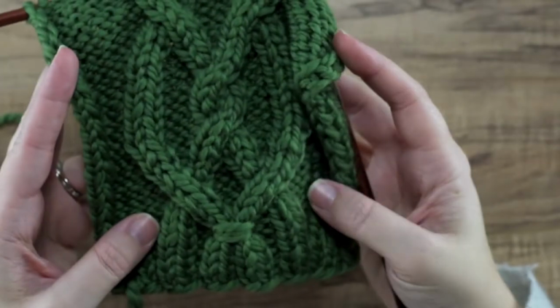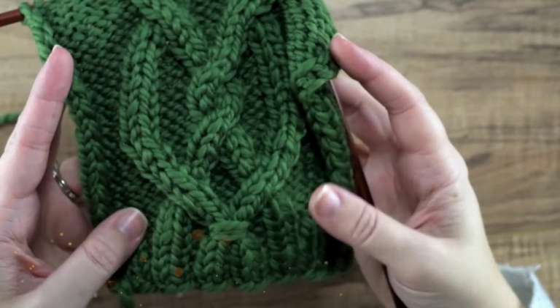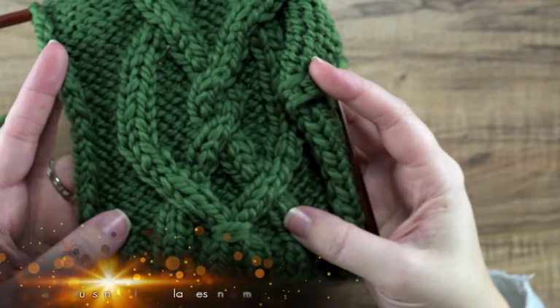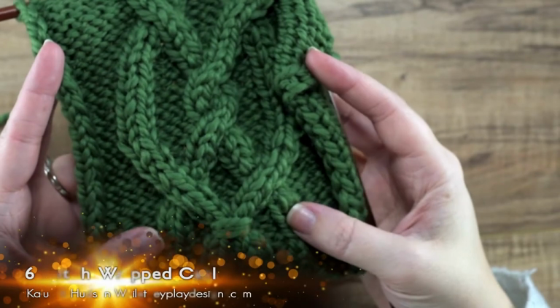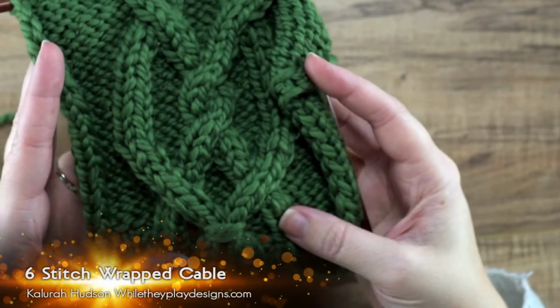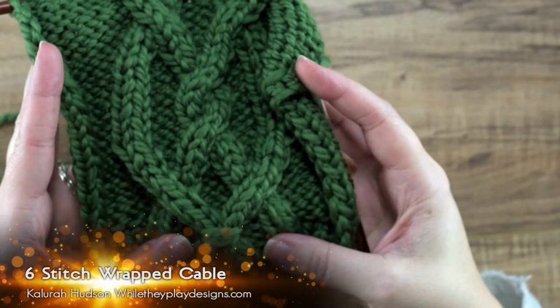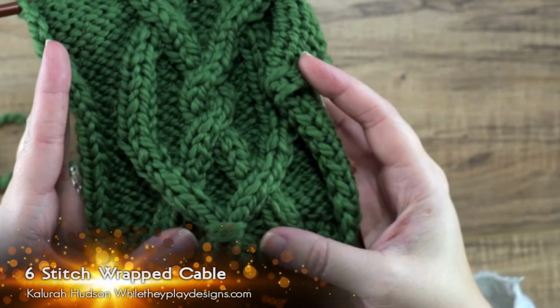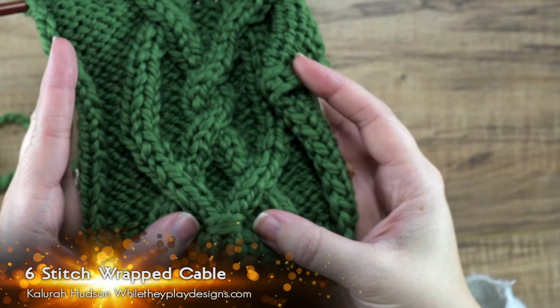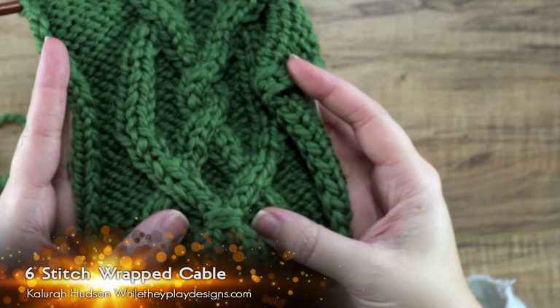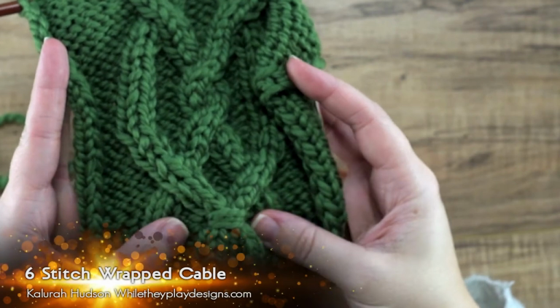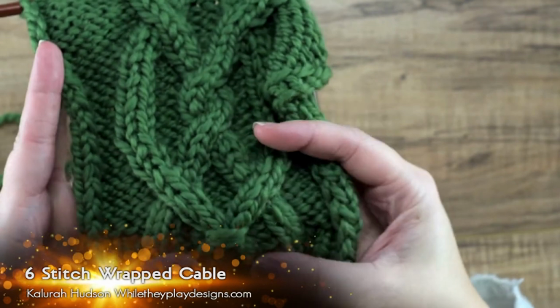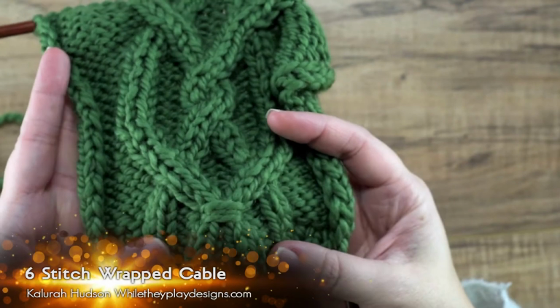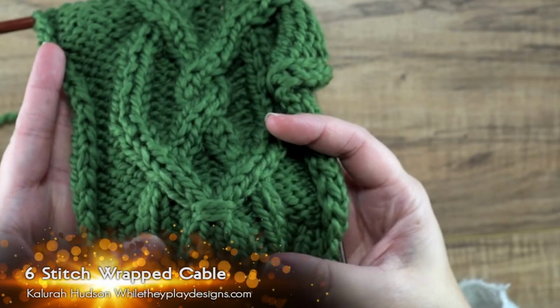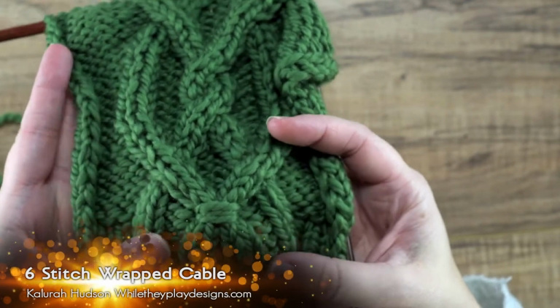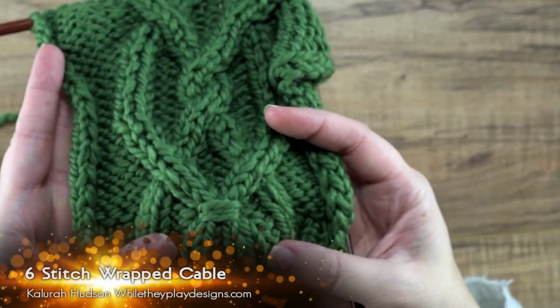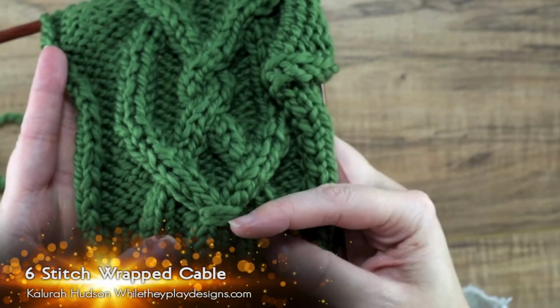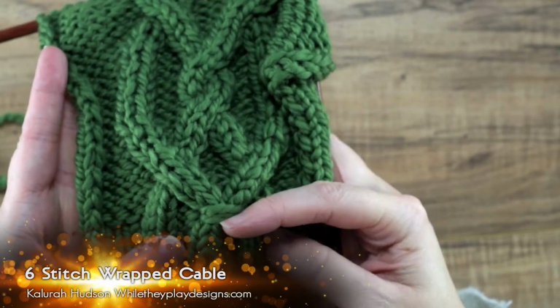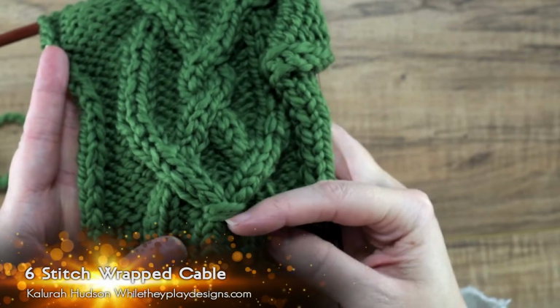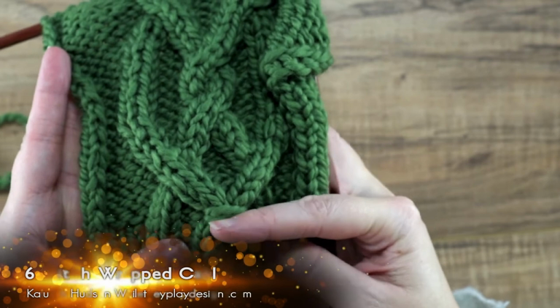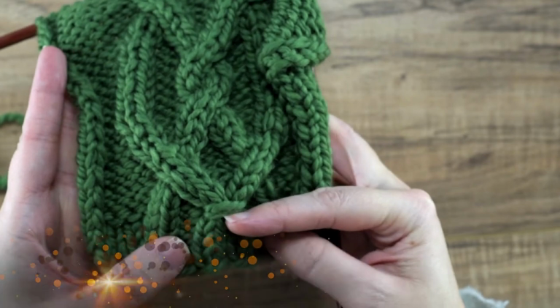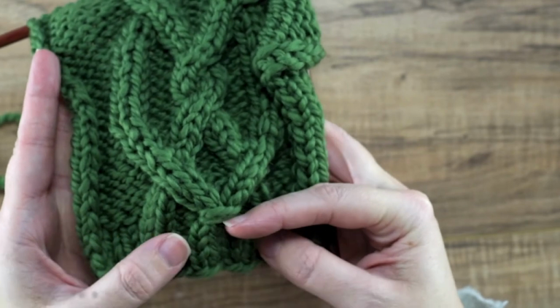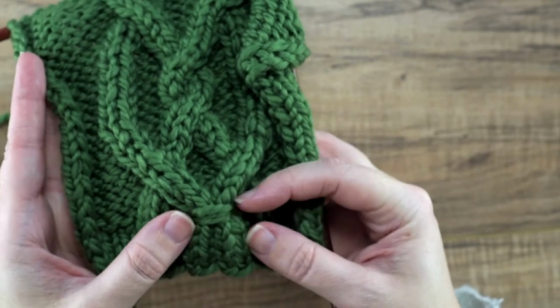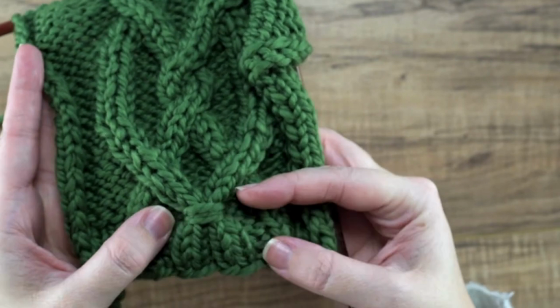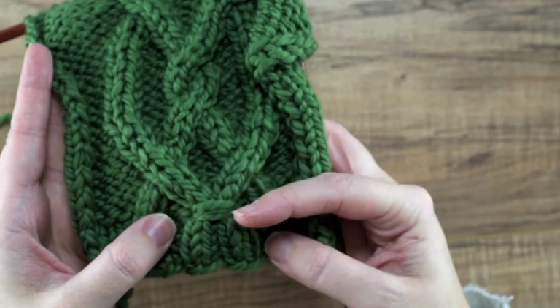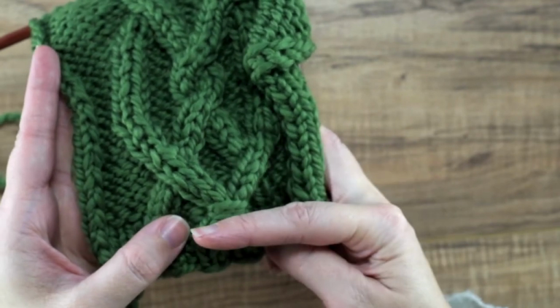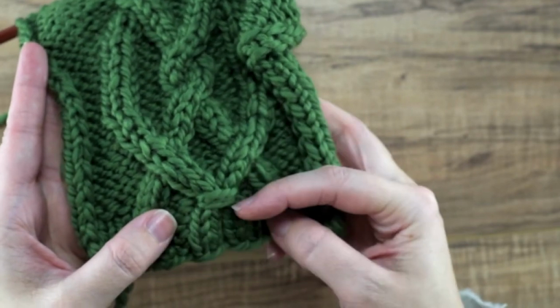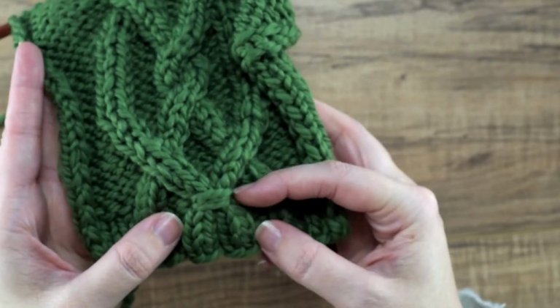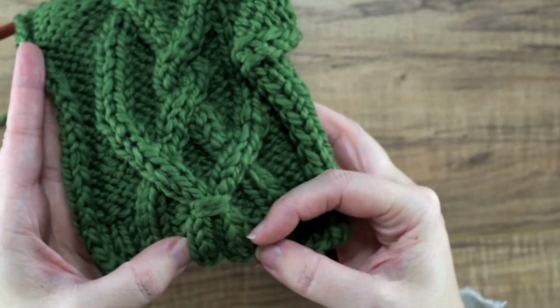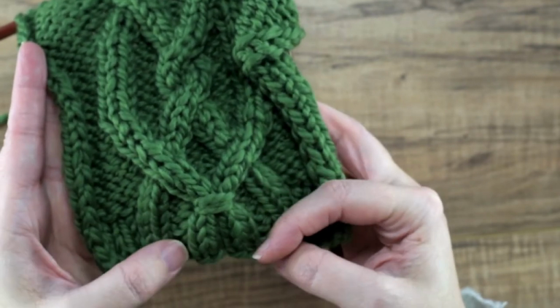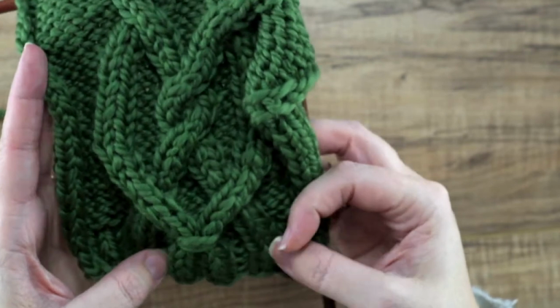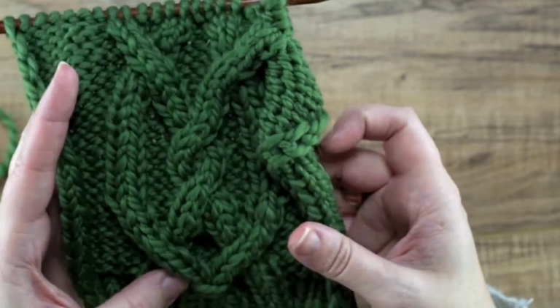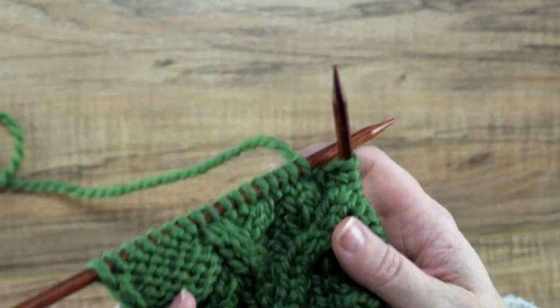Hi guys, on today's video I'm going to be showing you how to do the six stitch wrap cable. If you take a look at our work here, you can see it's this series of wraps right here and it goes around these six stitches. So I'm going to be showing you how to do that.